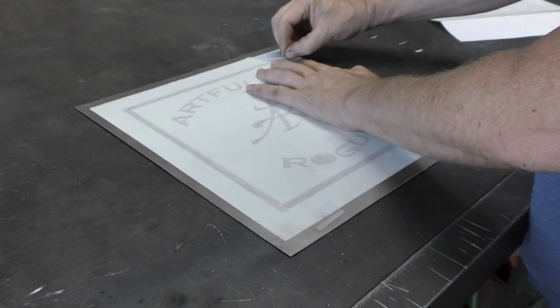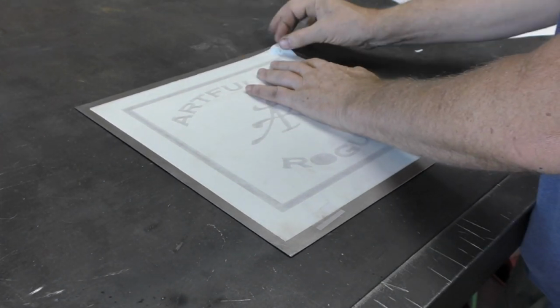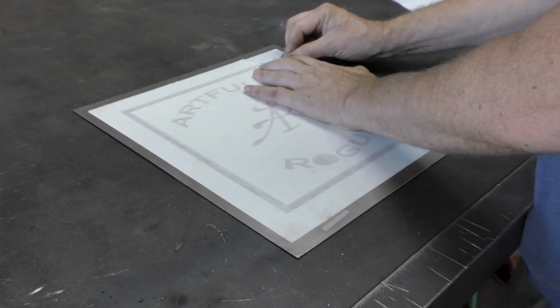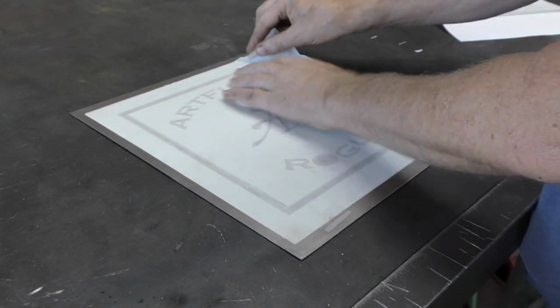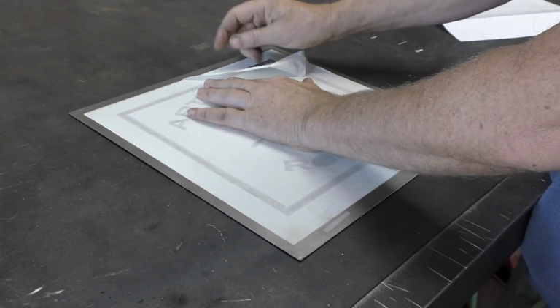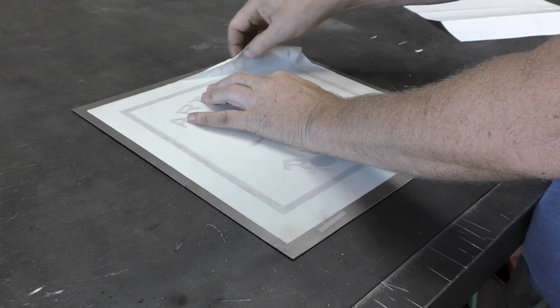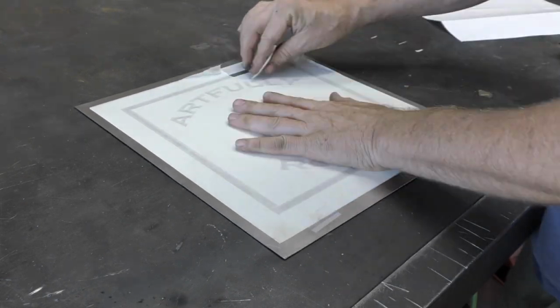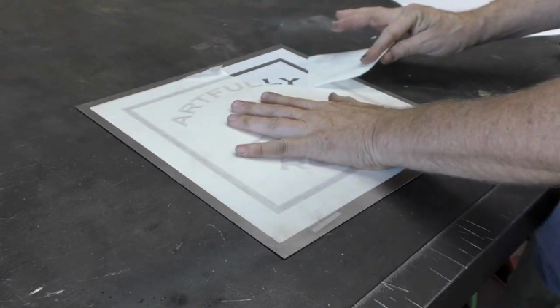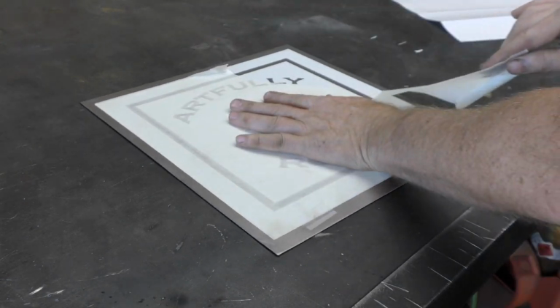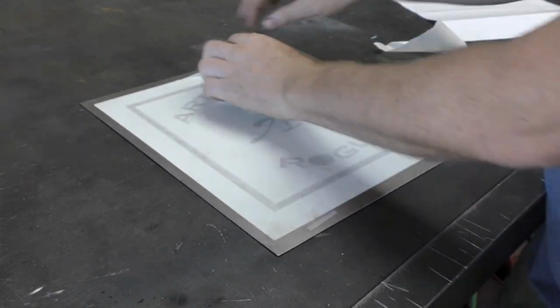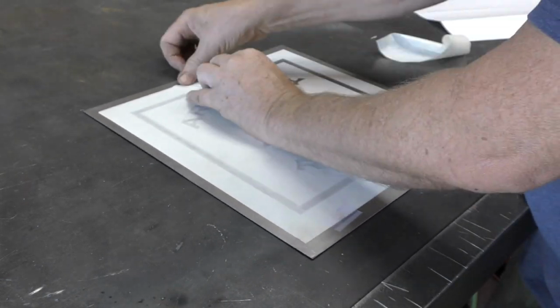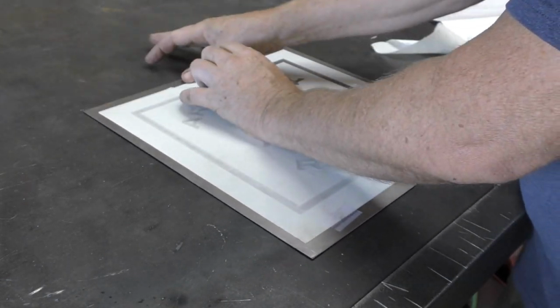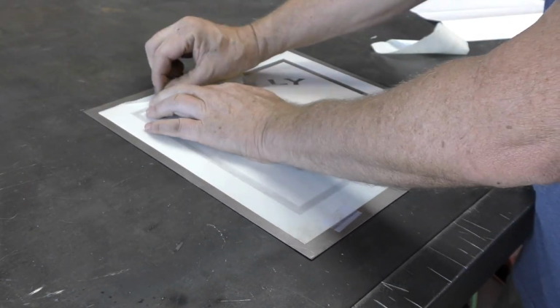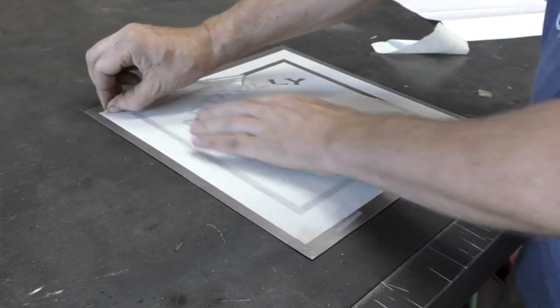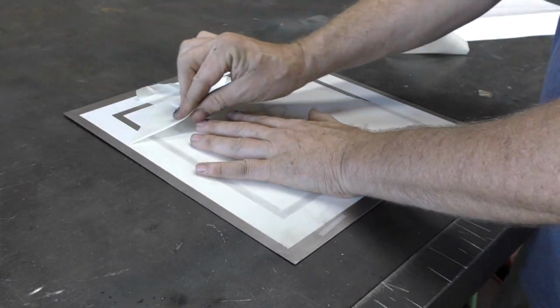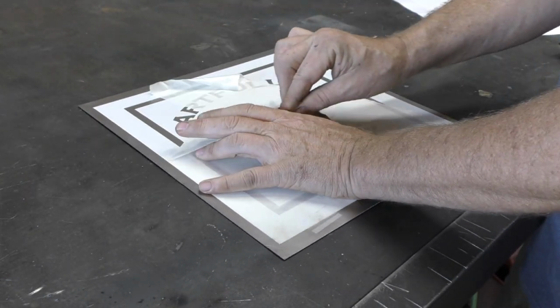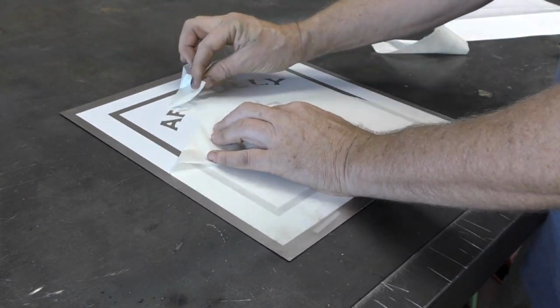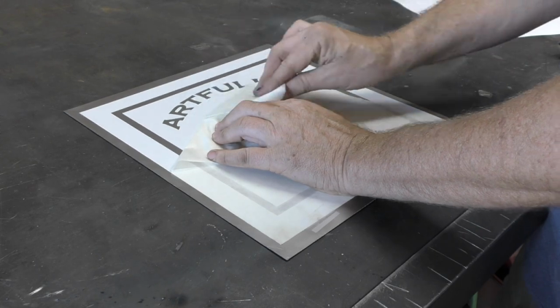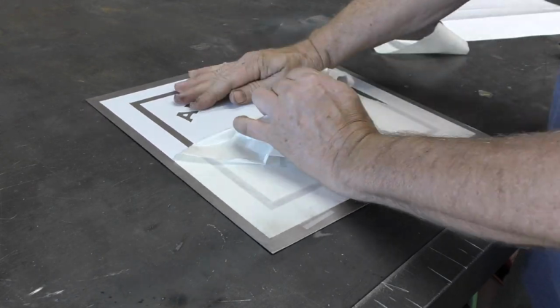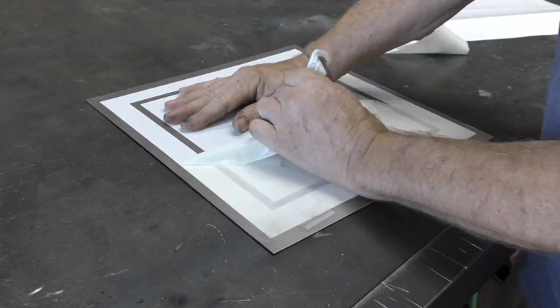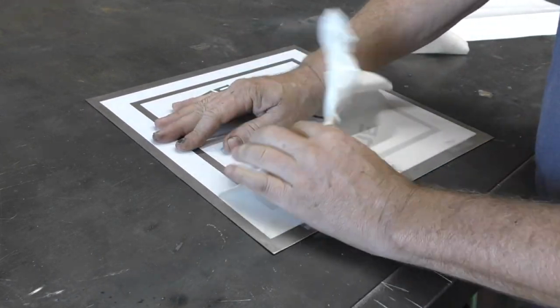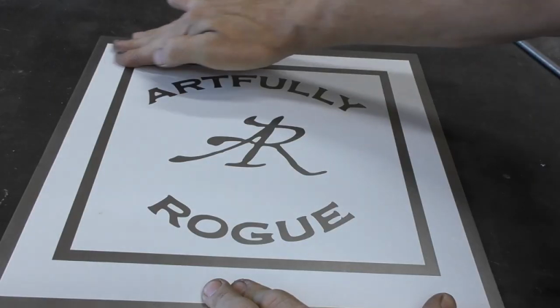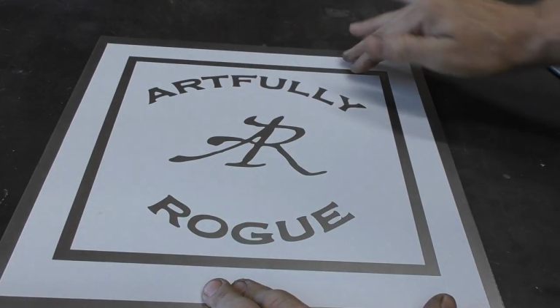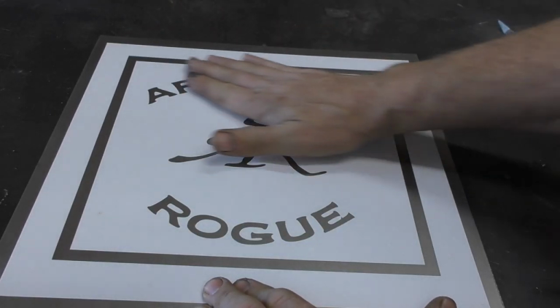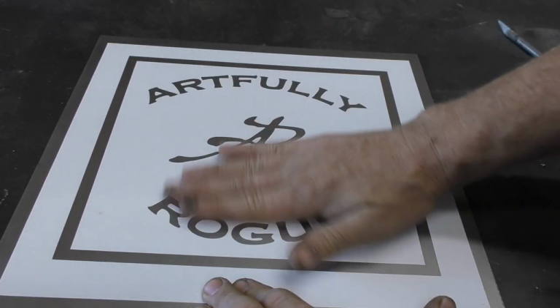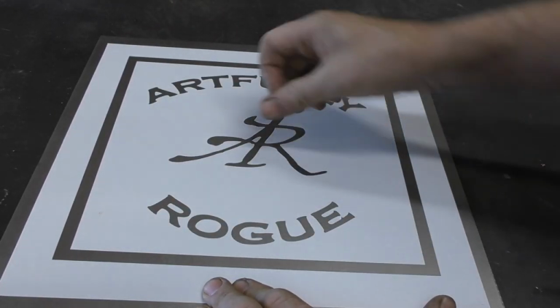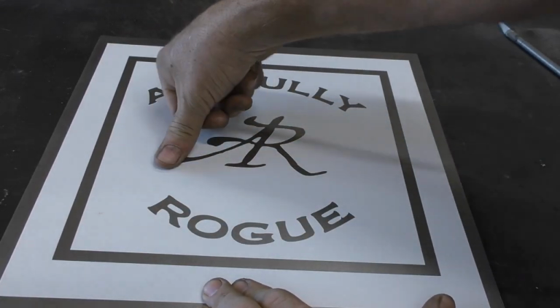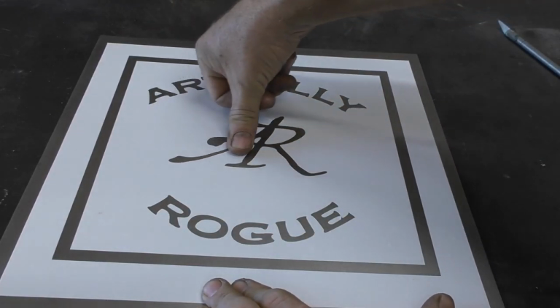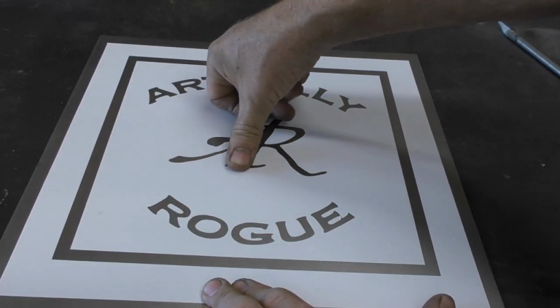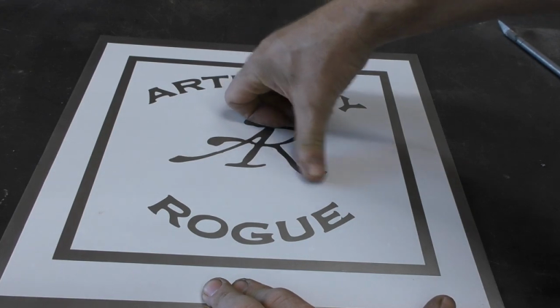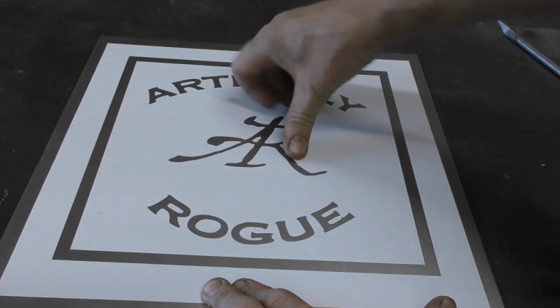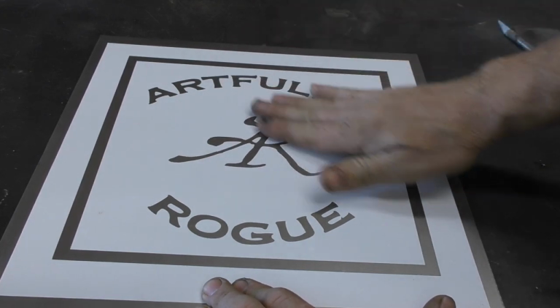Then carefully take off the top sheet from the vinyl decal. Make sure you don't lift any edges off the steel. Double check the edges of the decal making sure they have a nice tight seal.